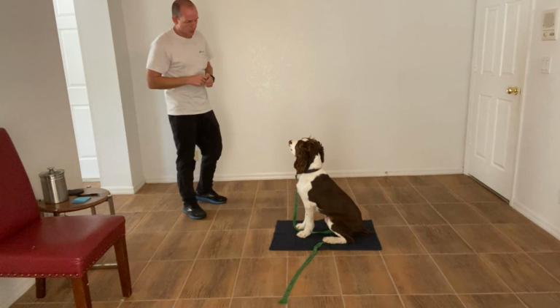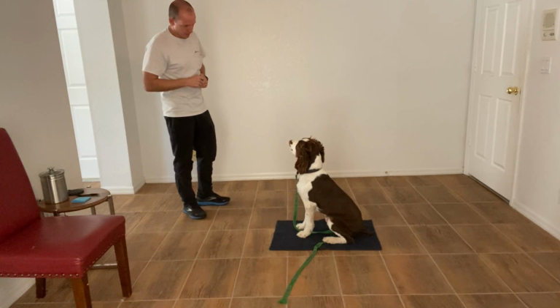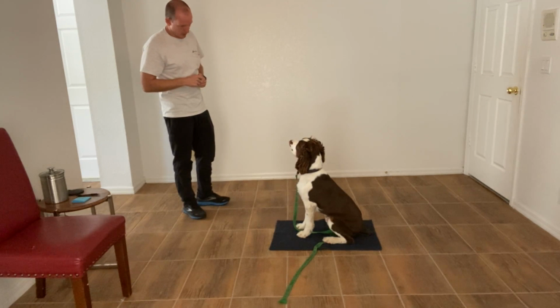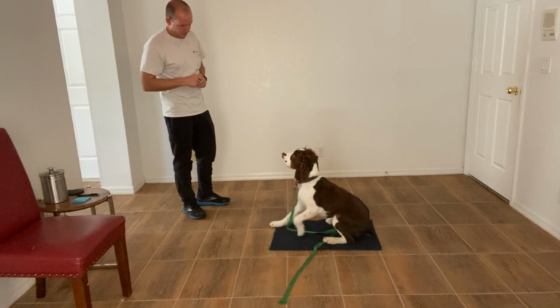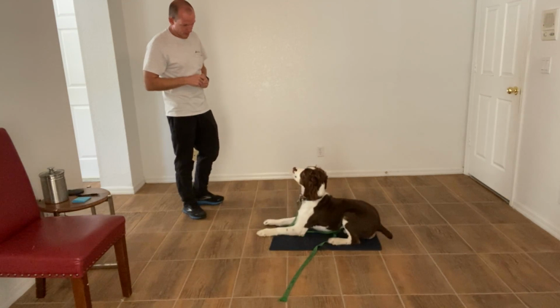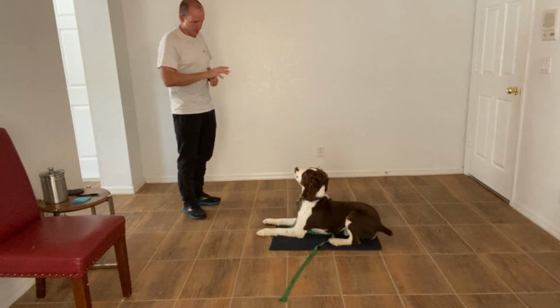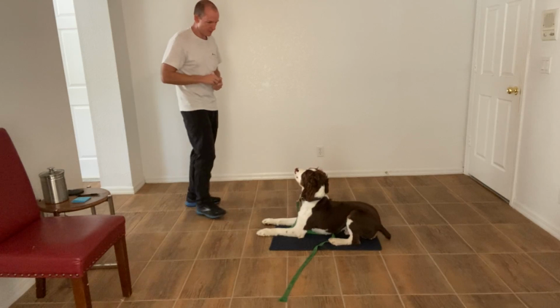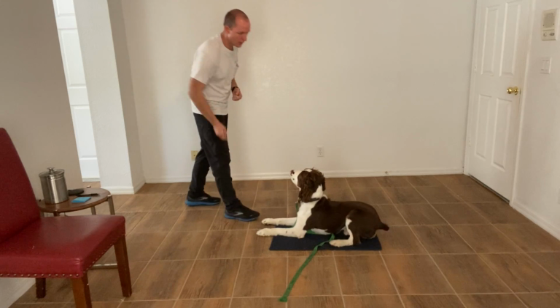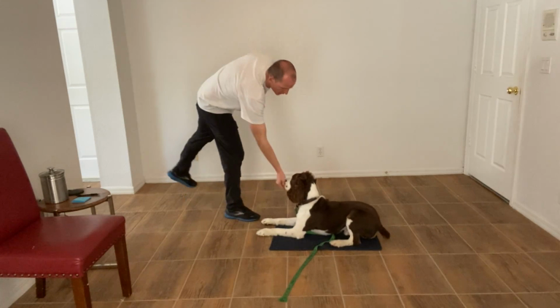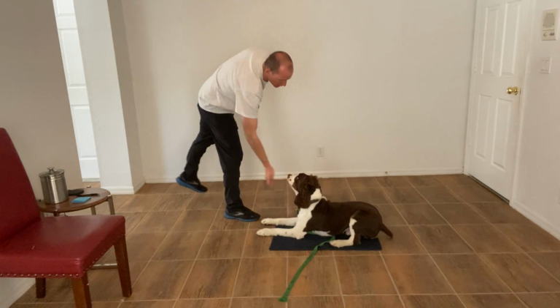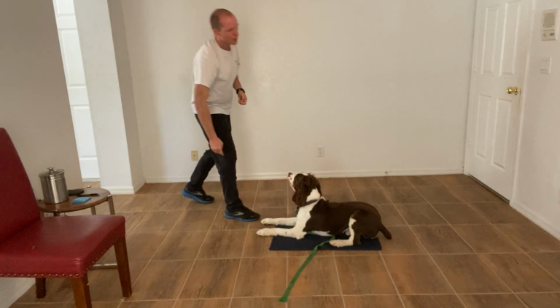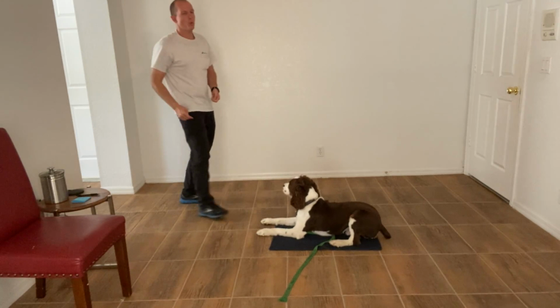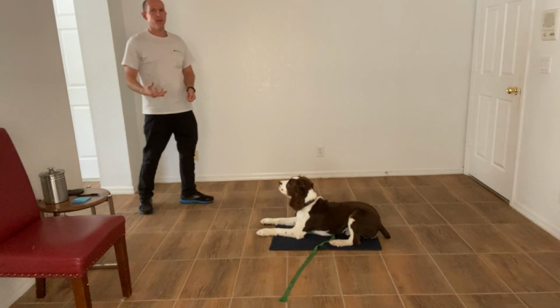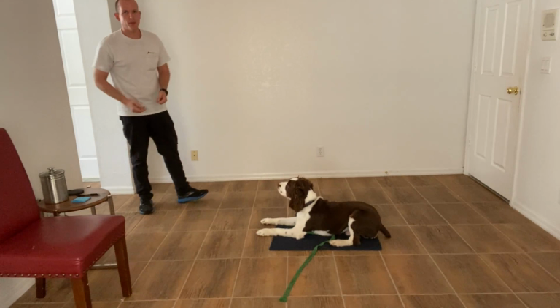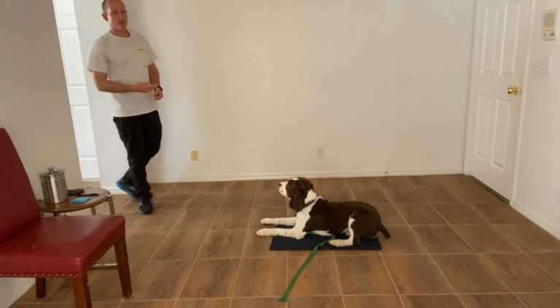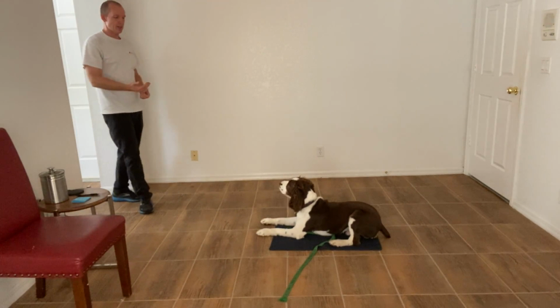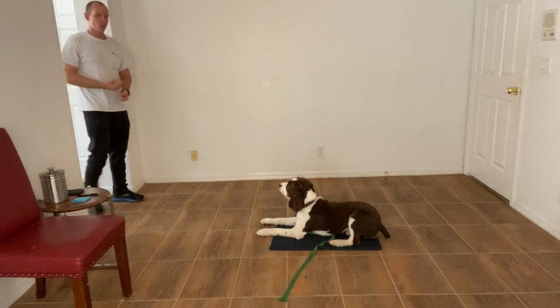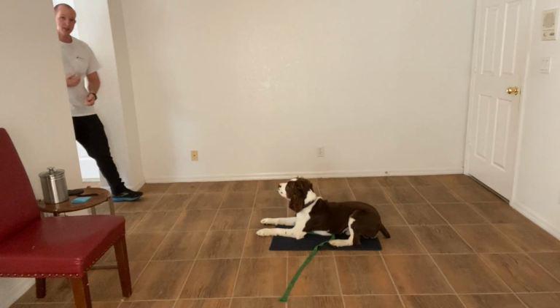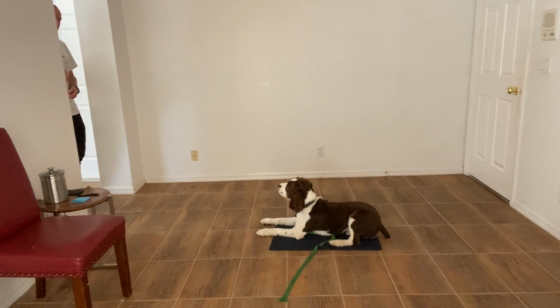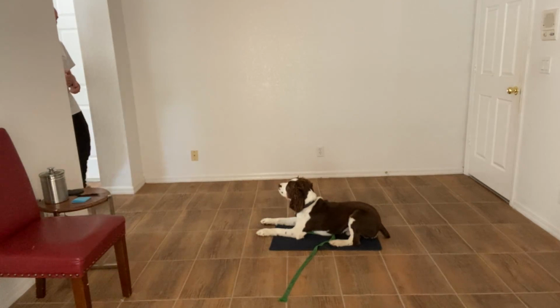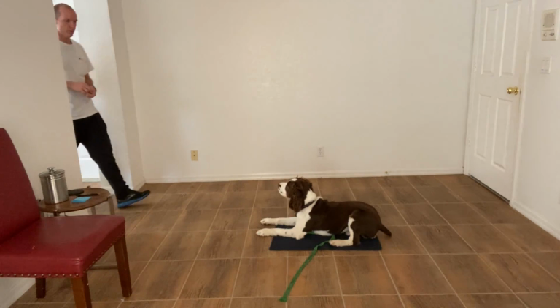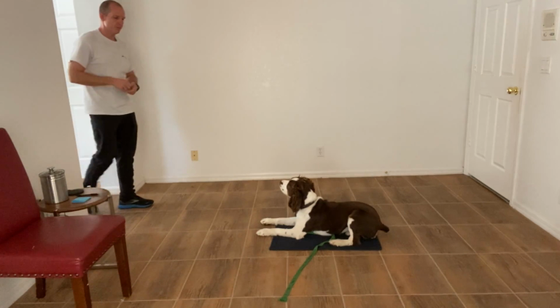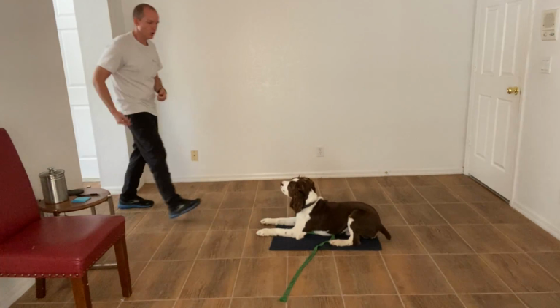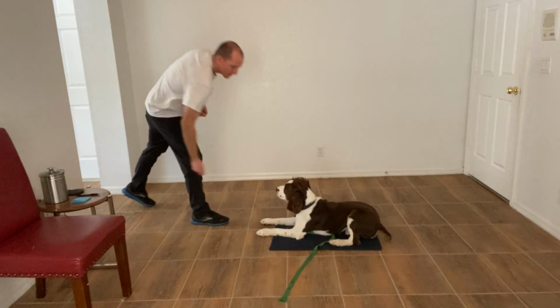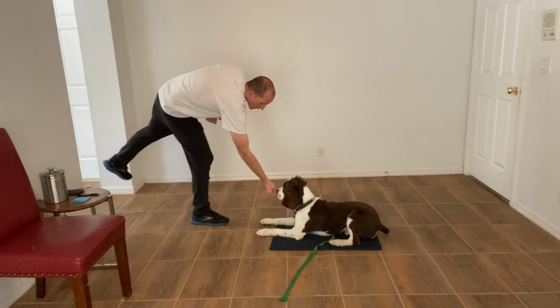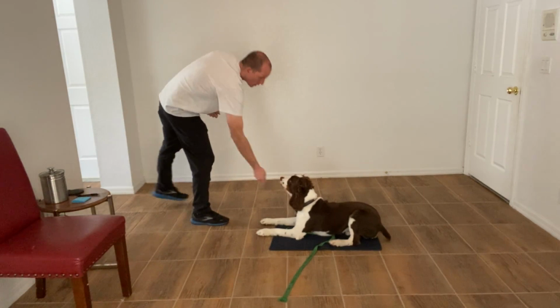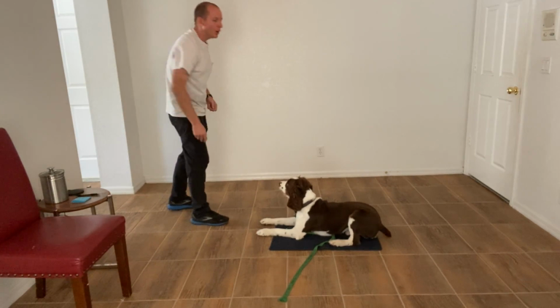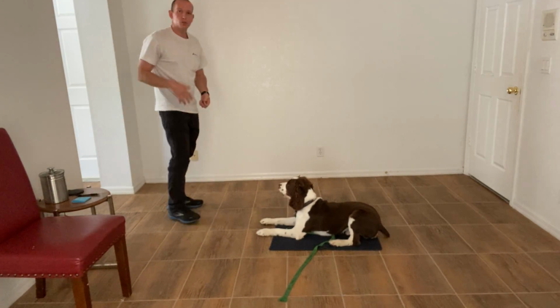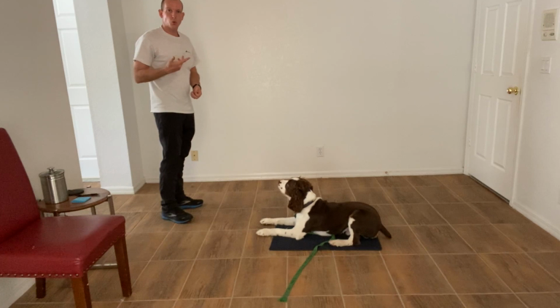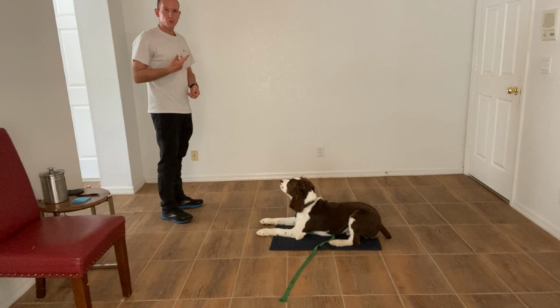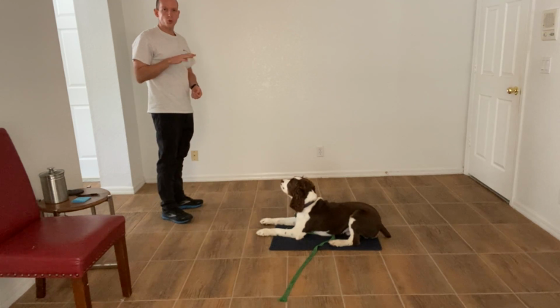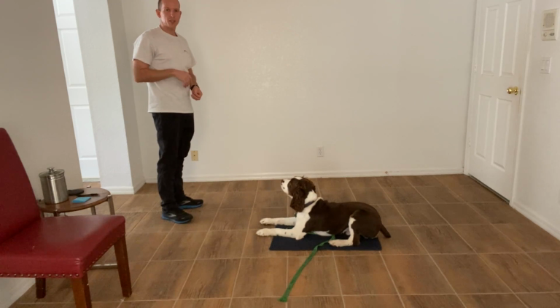Finn, go to bed. Yes, stay. So what I mean by experimenting — you see that I'm putting distance between myself and him. Good. Another form of working on the stay.